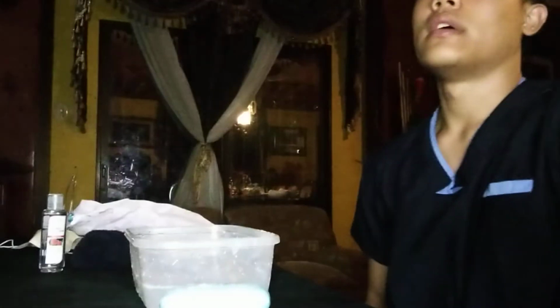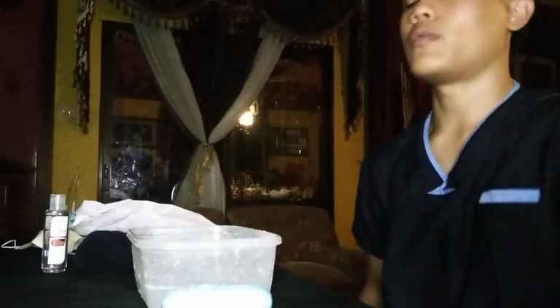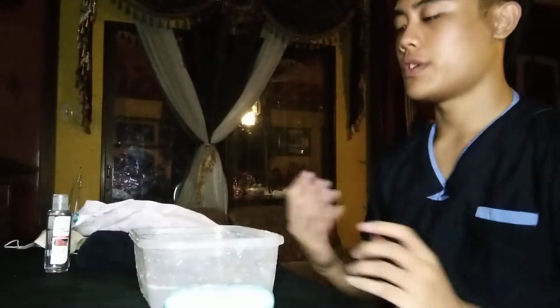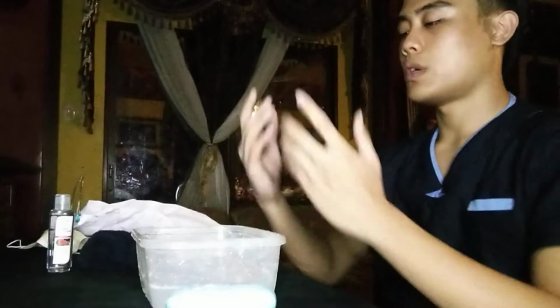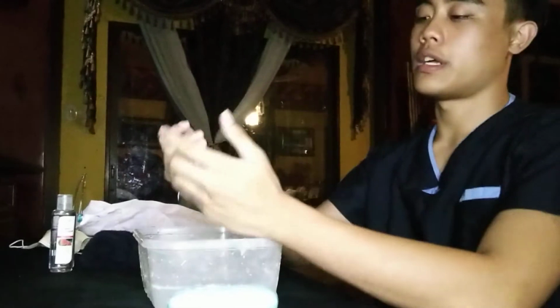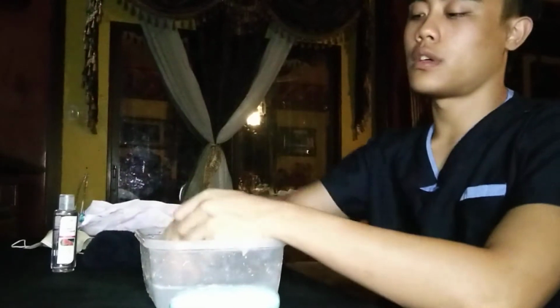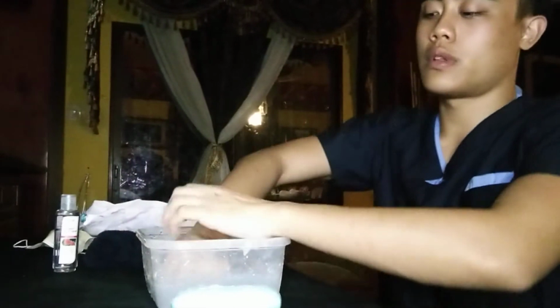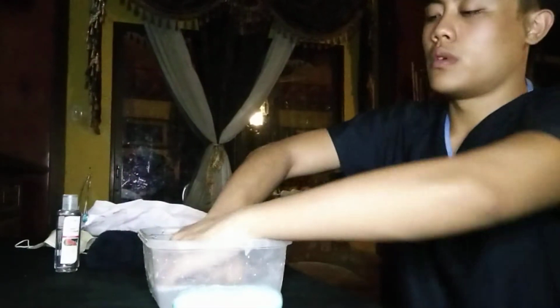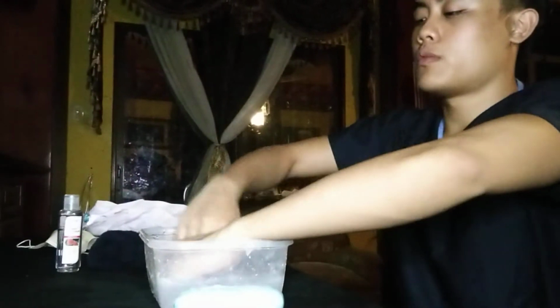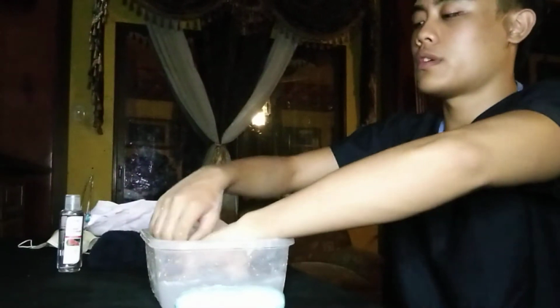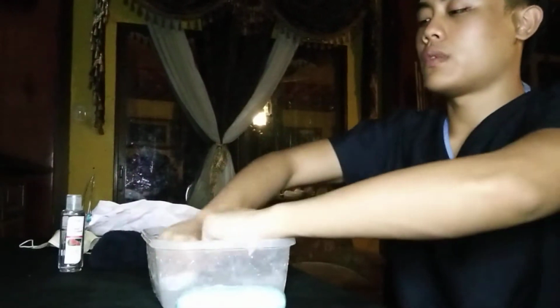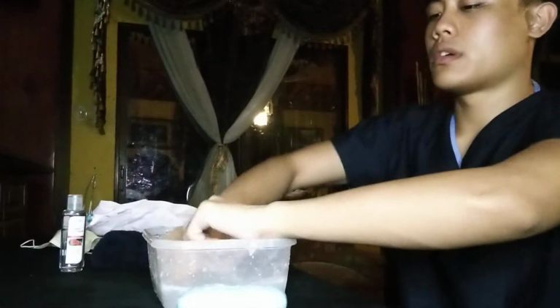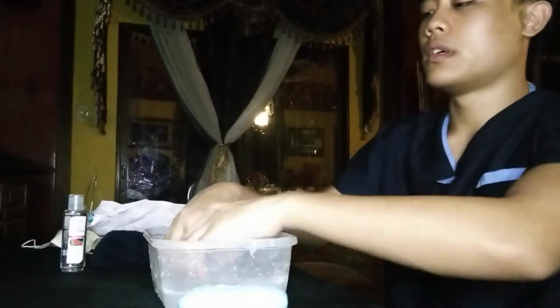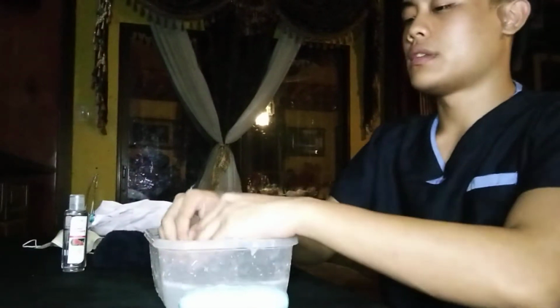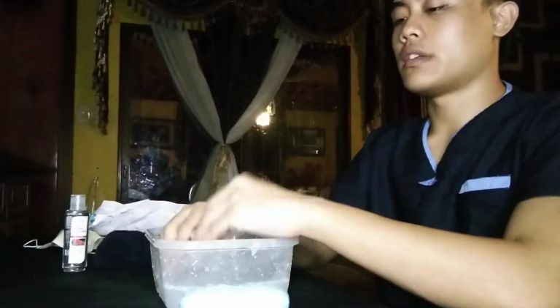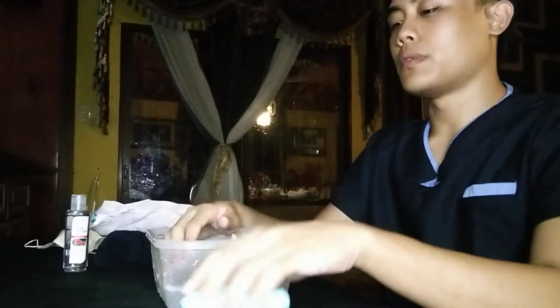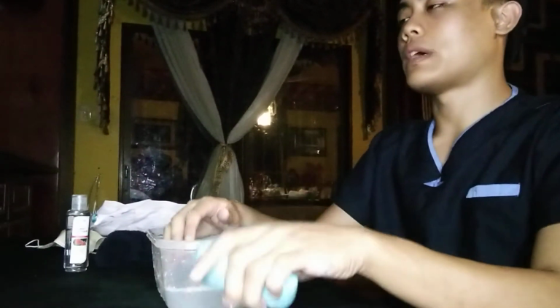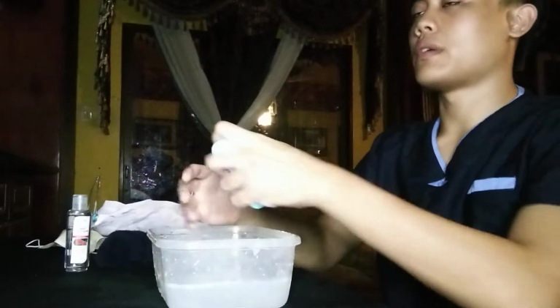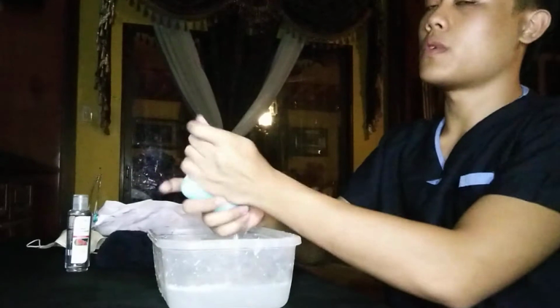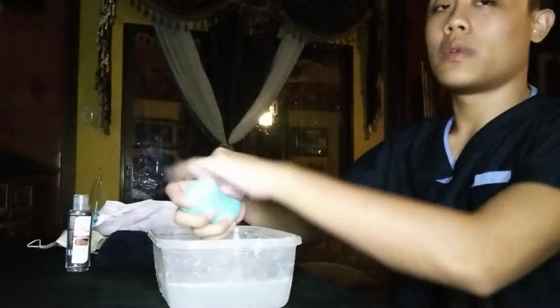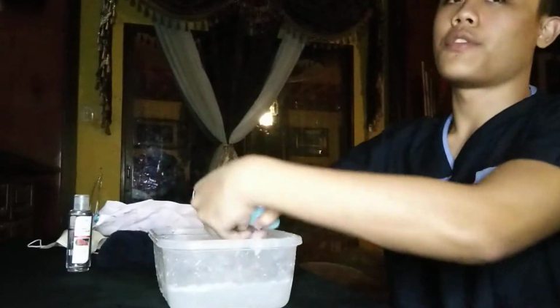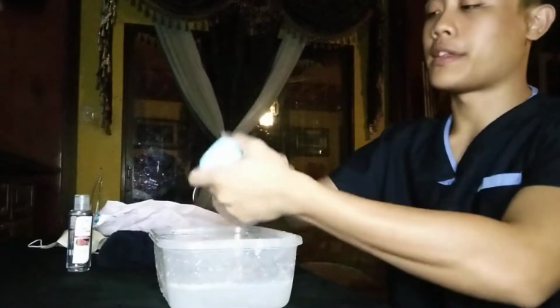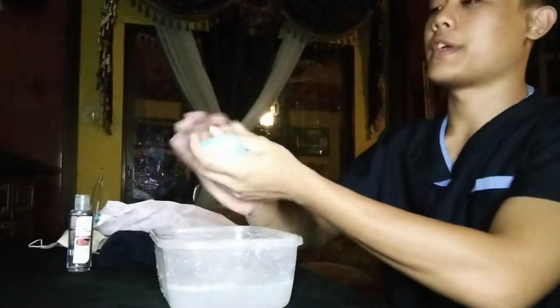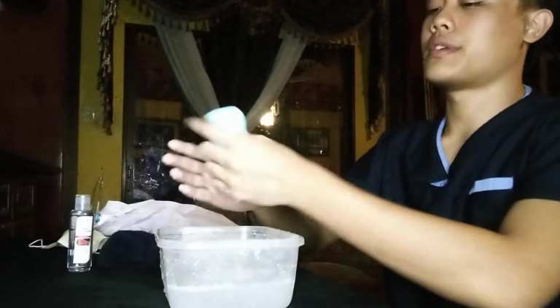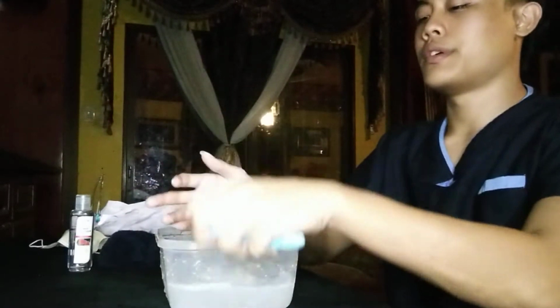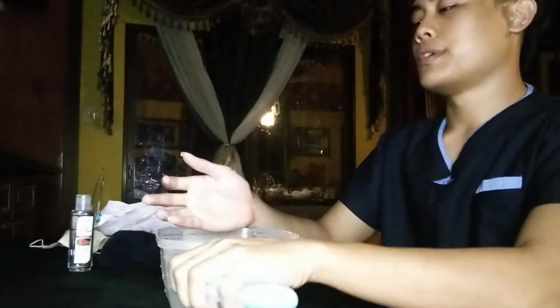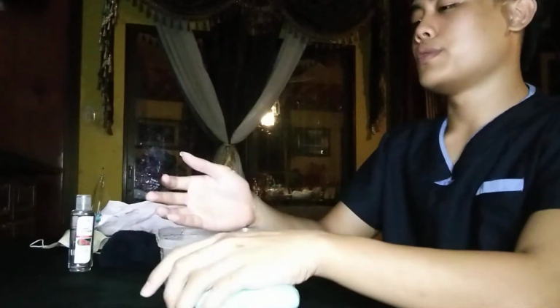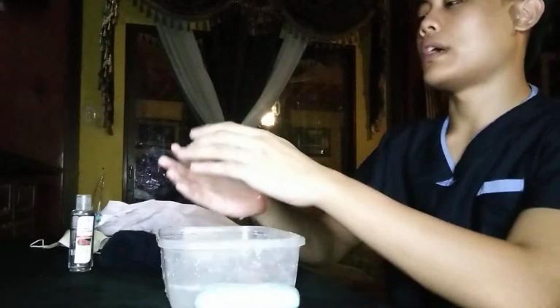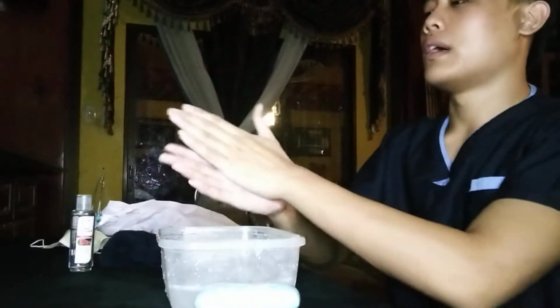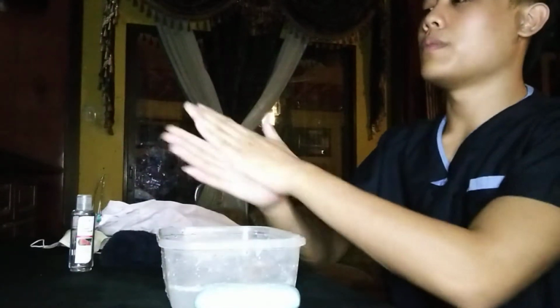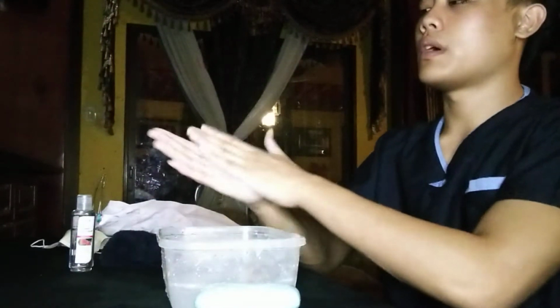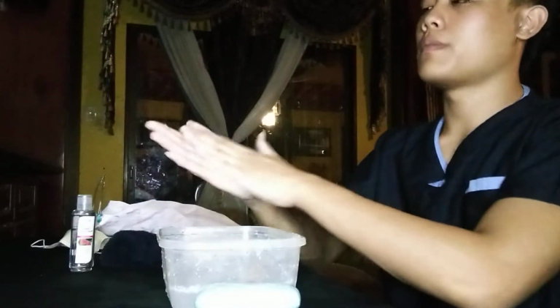Hand washing. First, wash your hands thoroughly with warm or running water. Second, put the right amount of soap on your hand surface. Third, do a palm to palm rubbing.